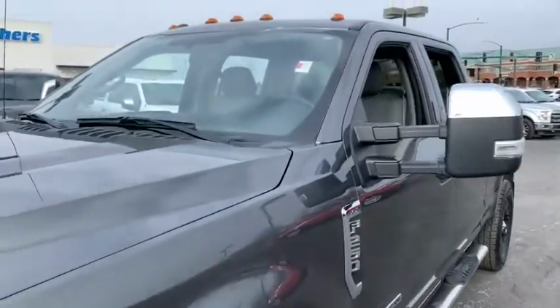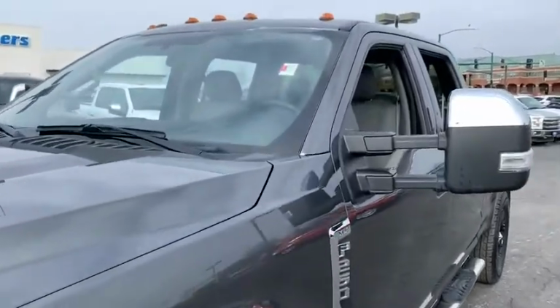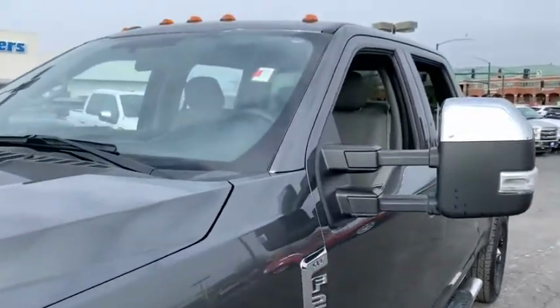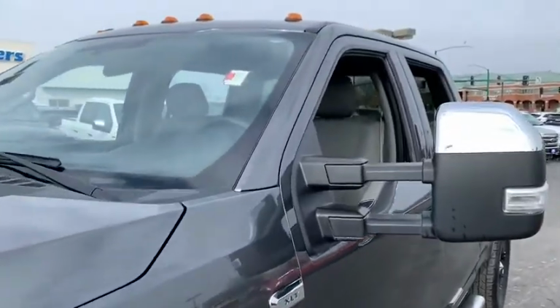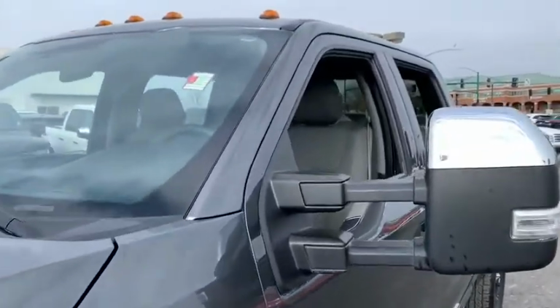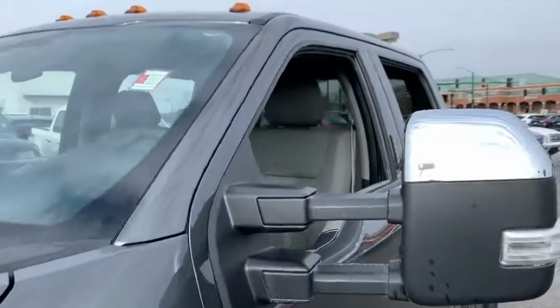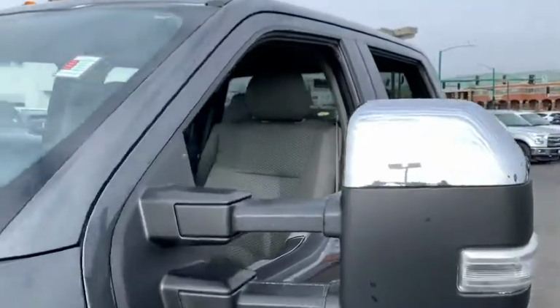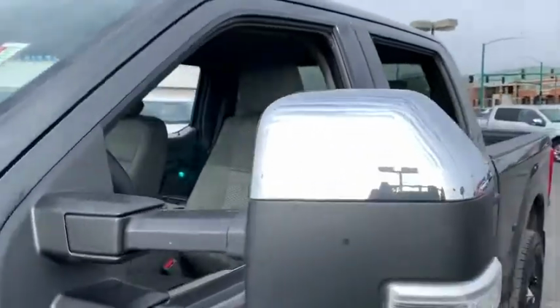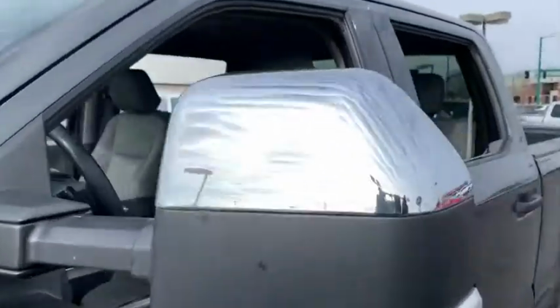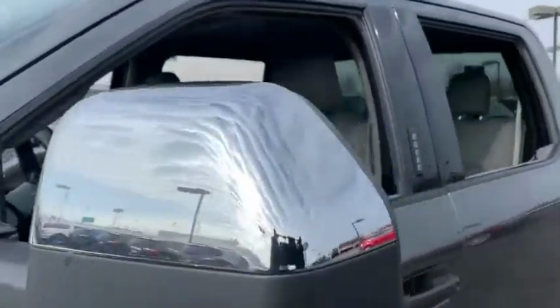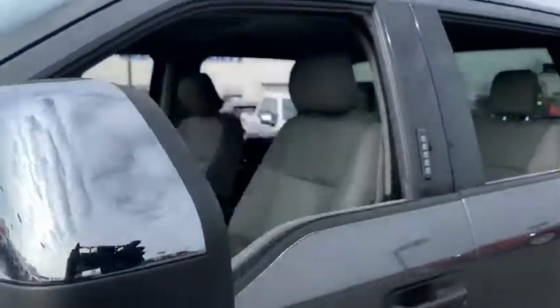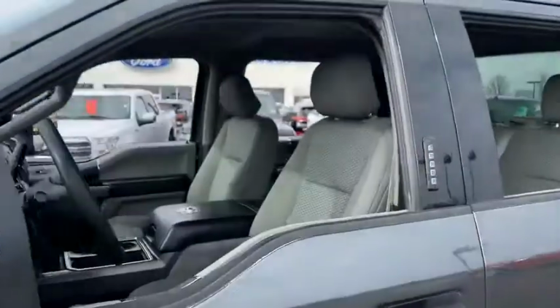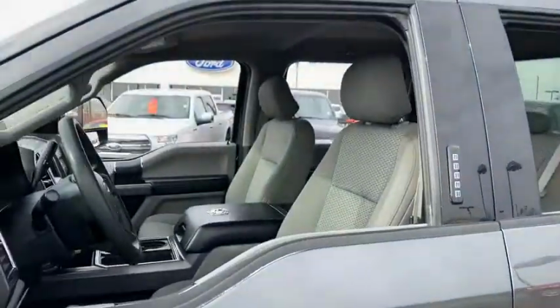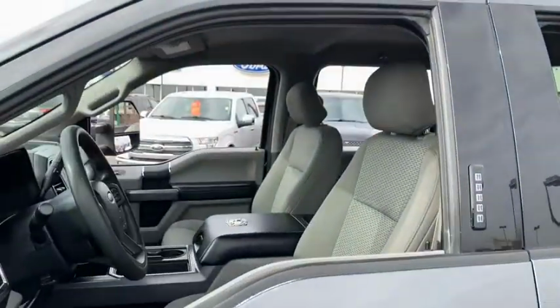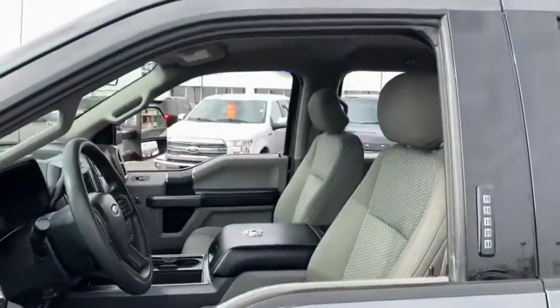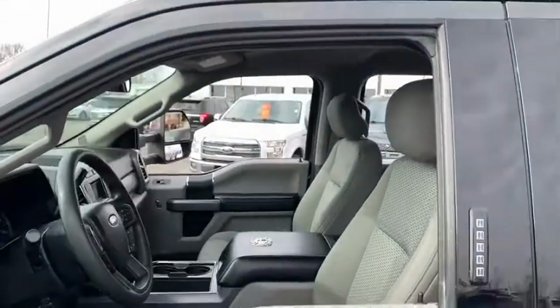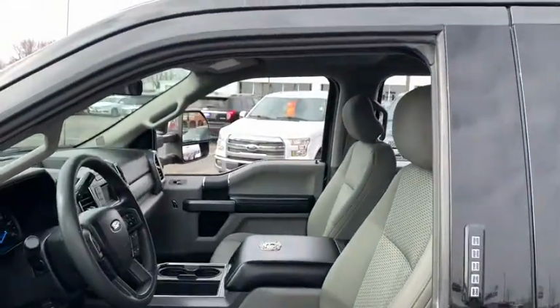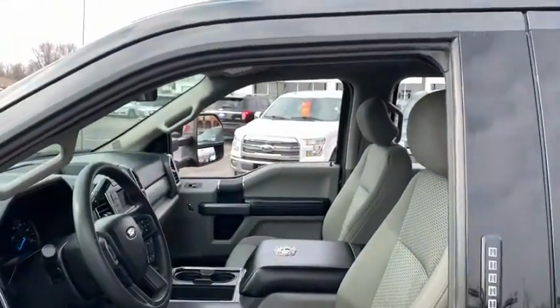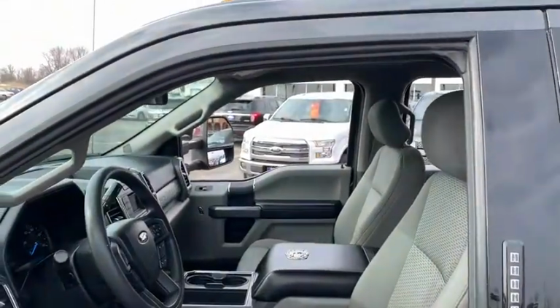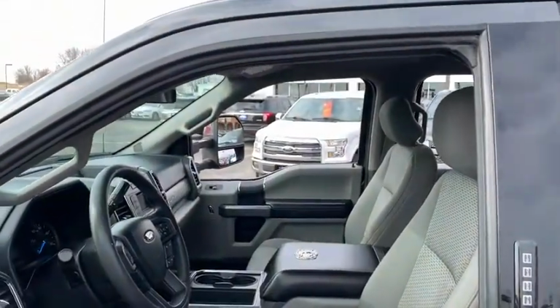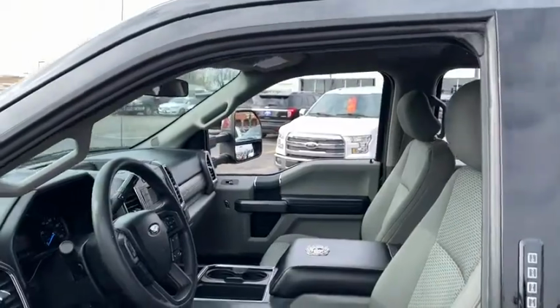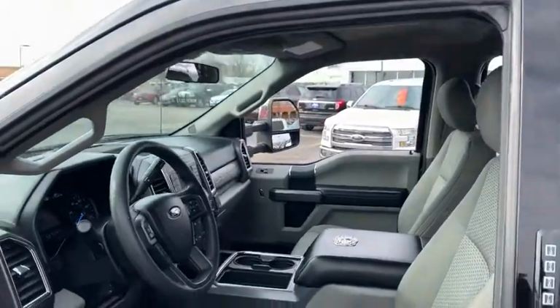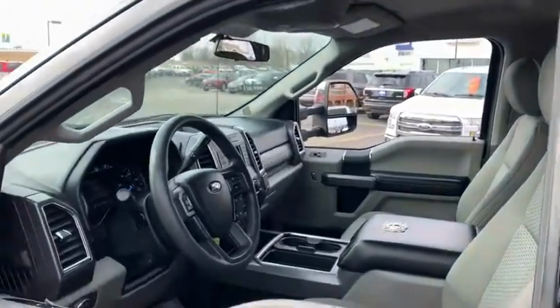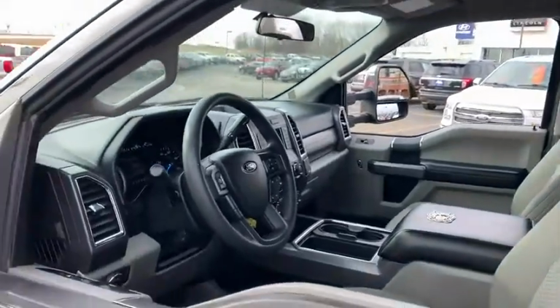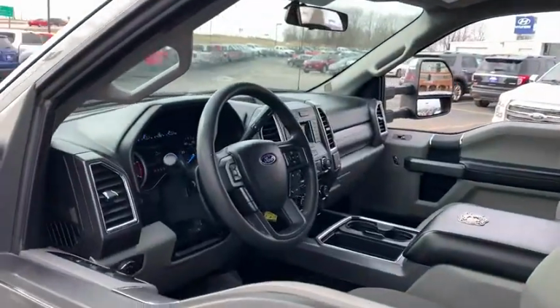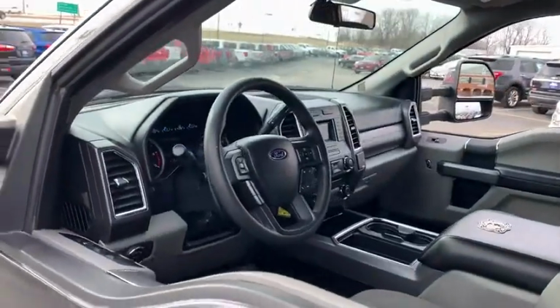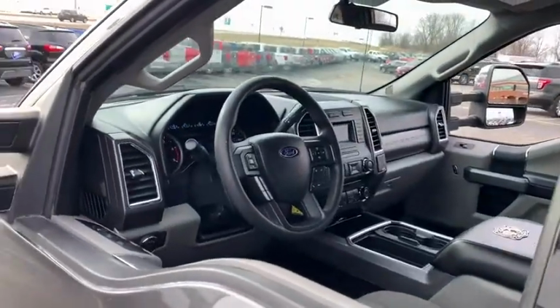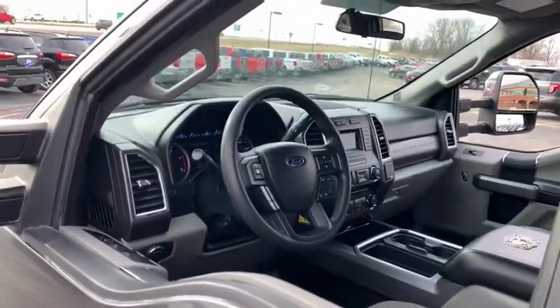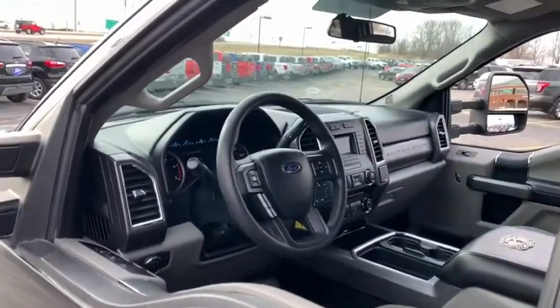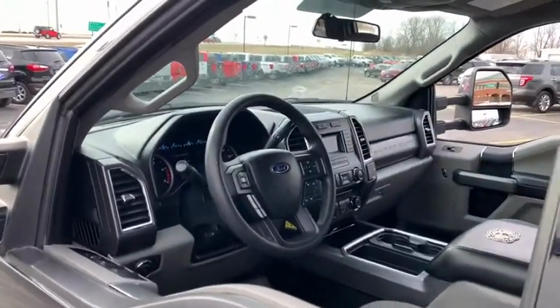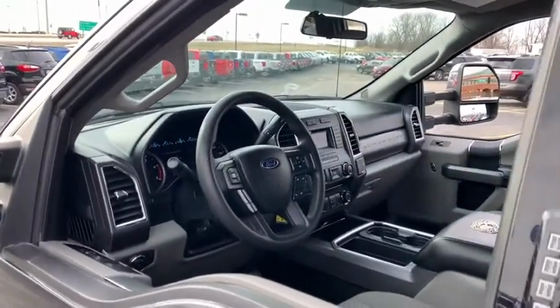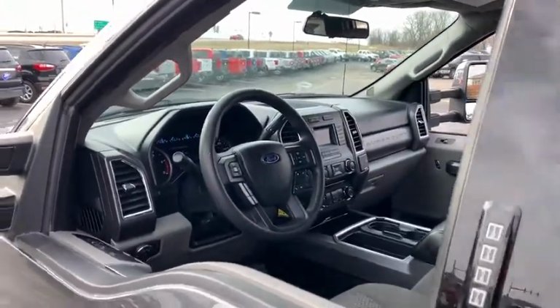Traction control, dual airbags, power steering, four-wheel disc brakes, center armrest, electronic stability control, CD player, security system, compass, power windows.